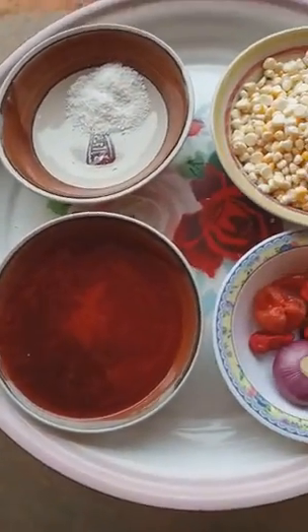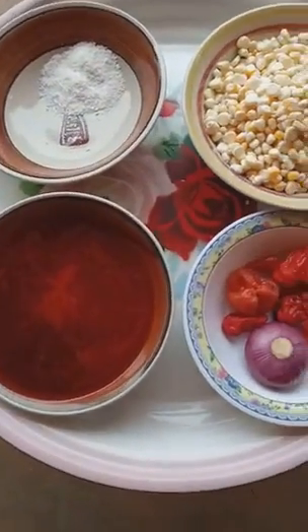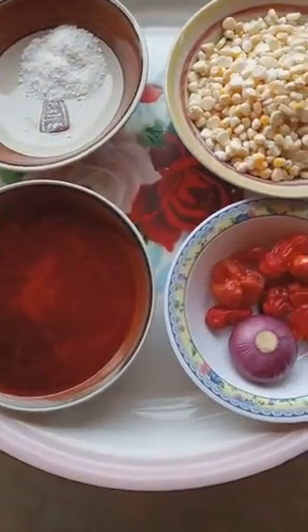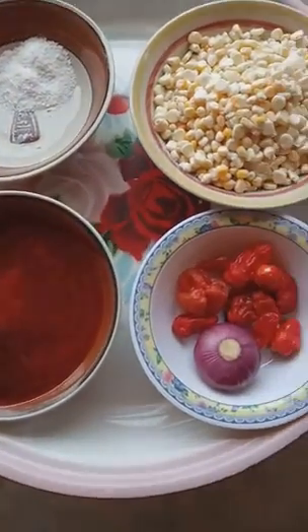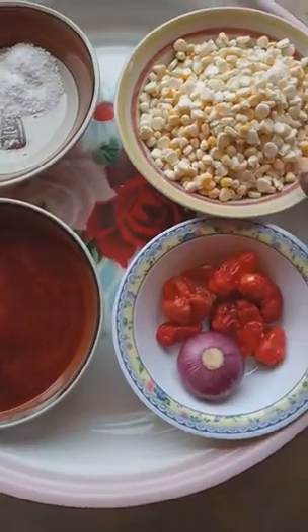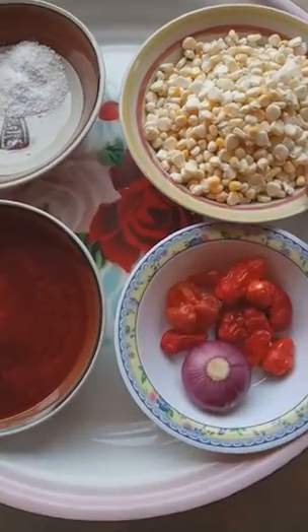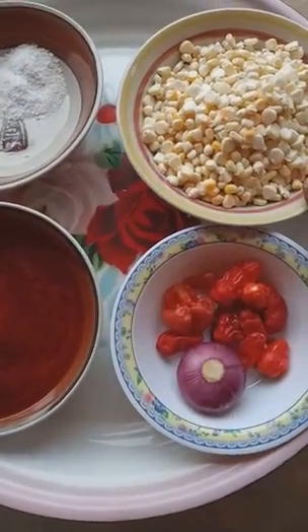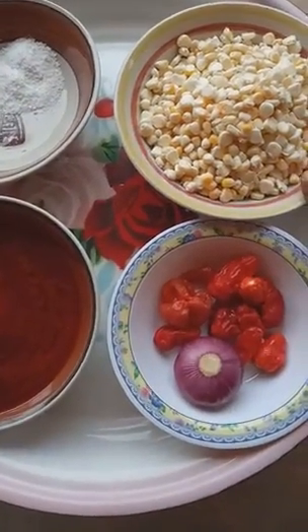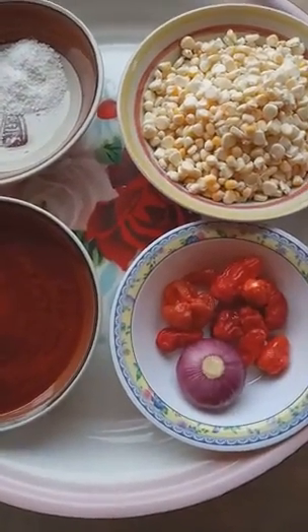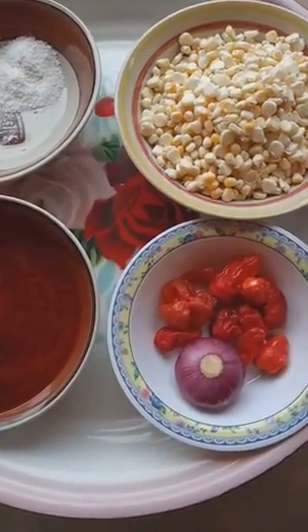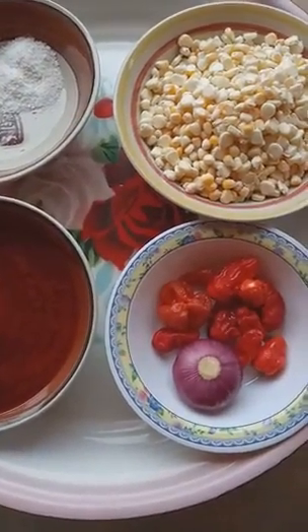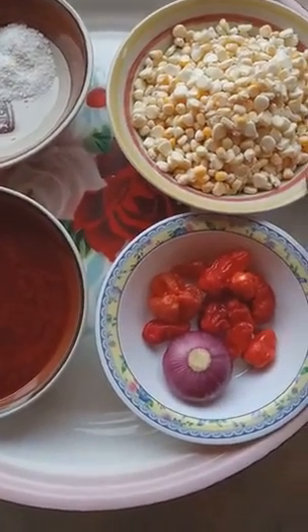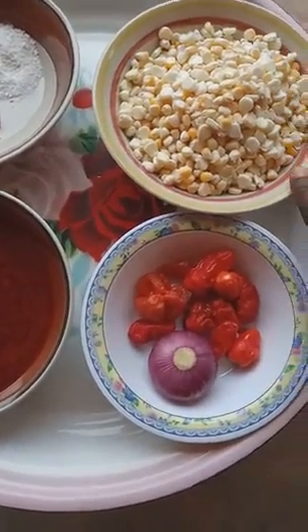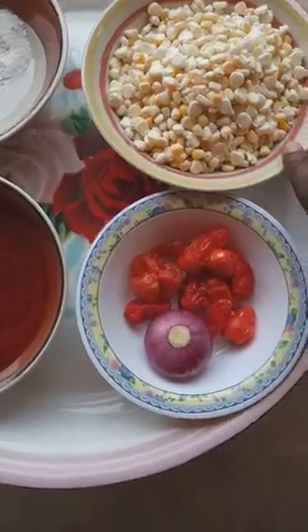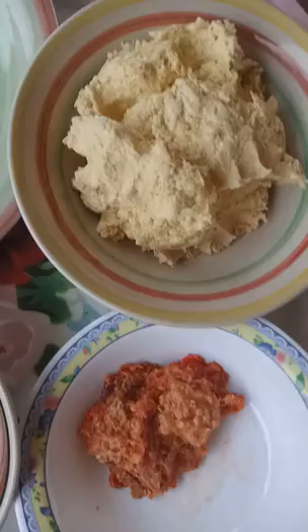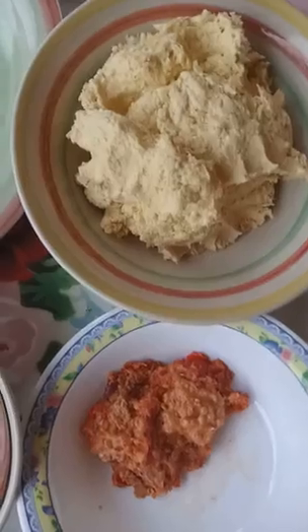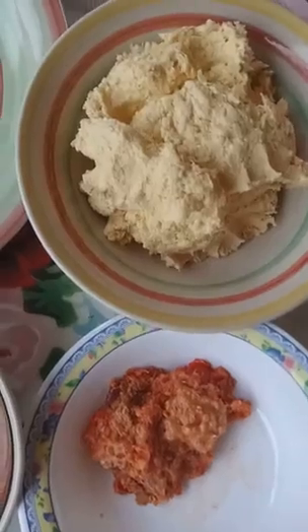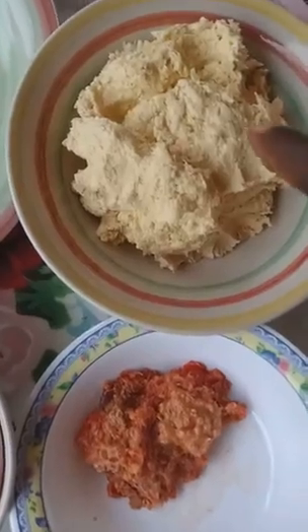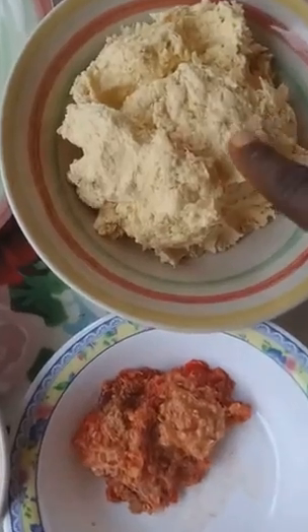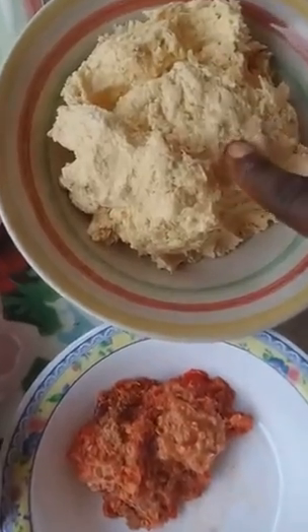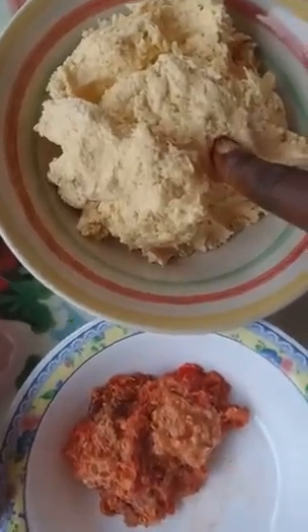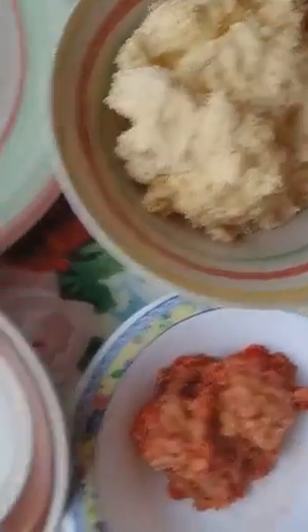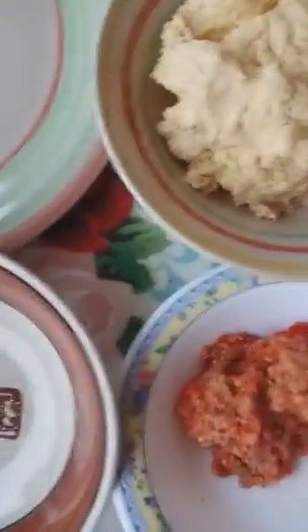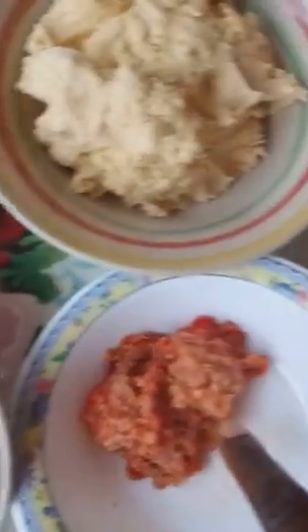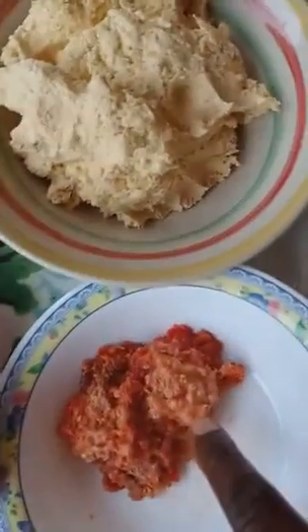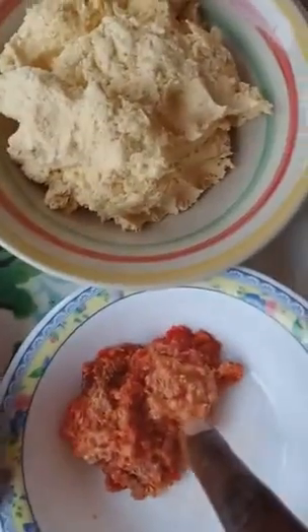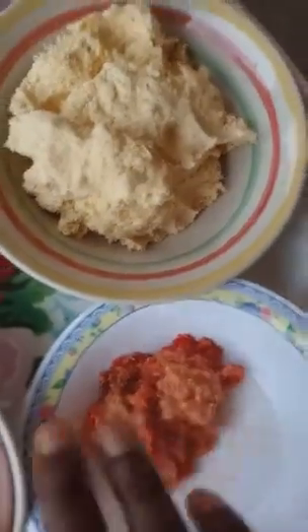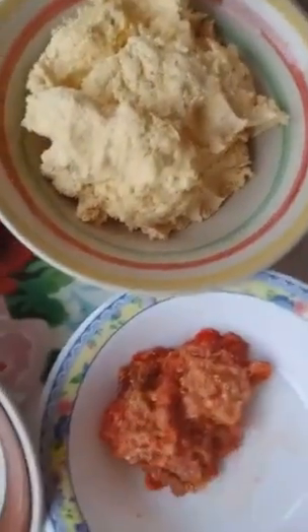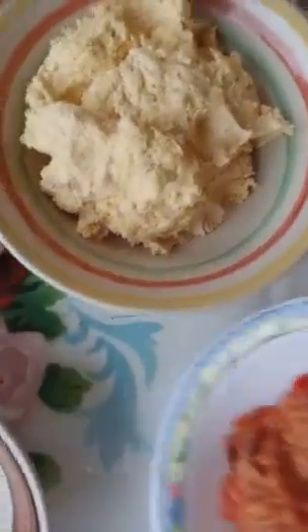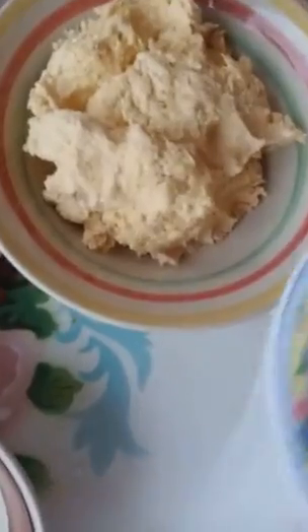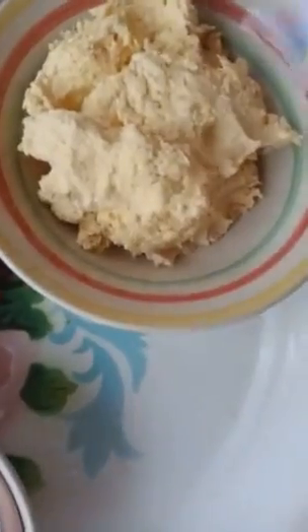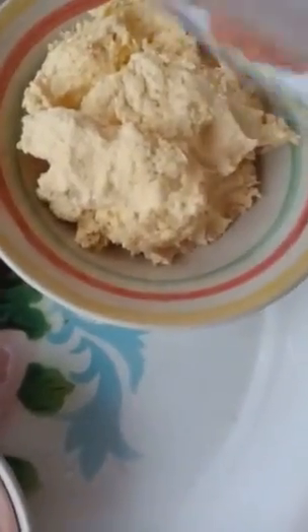So we'll be taking this for grinding the corn grain. This is the grinded corn and pepper and salt. We'll mix it together.